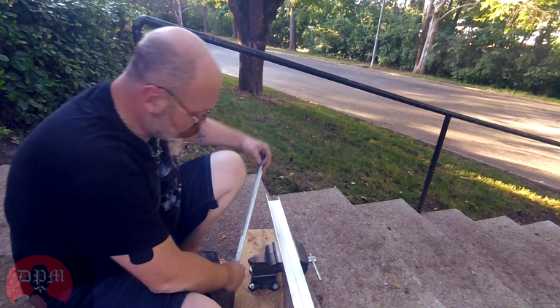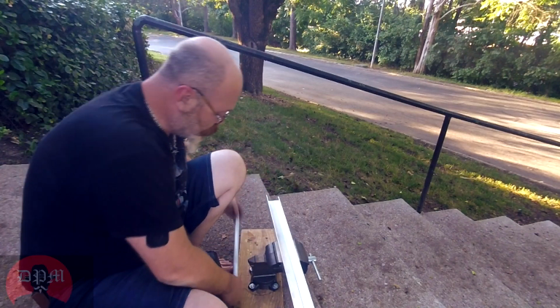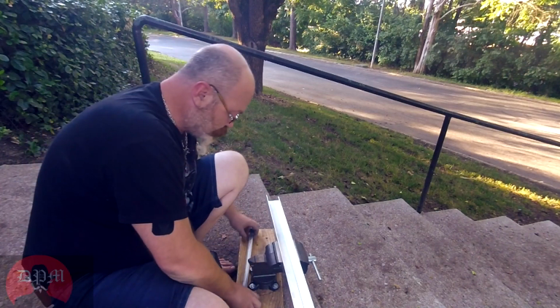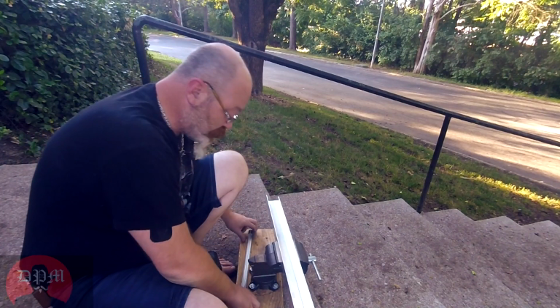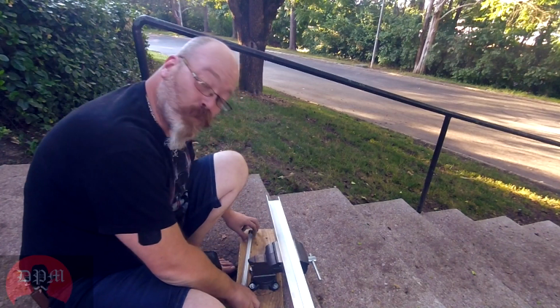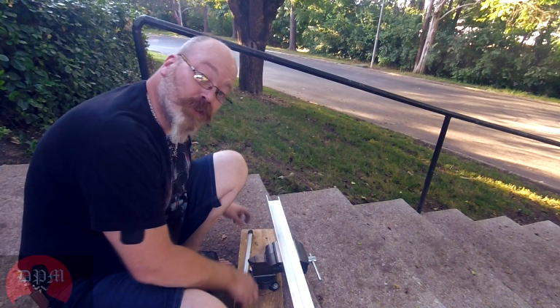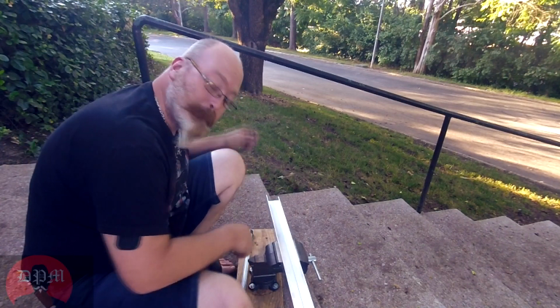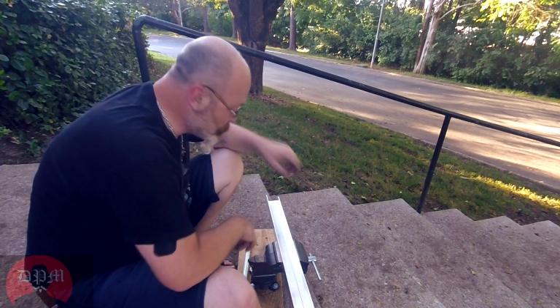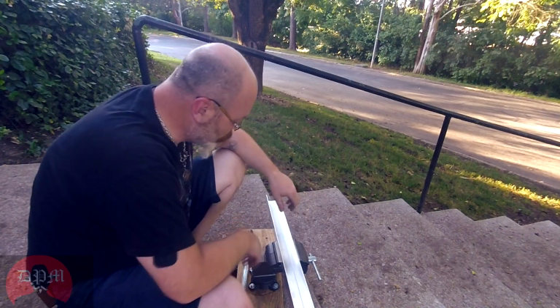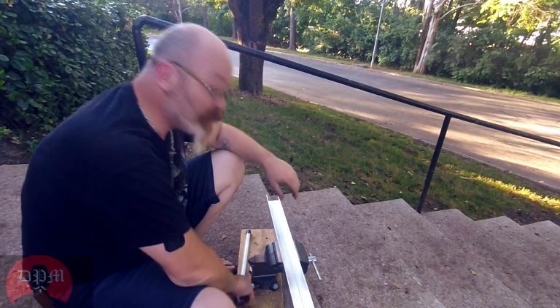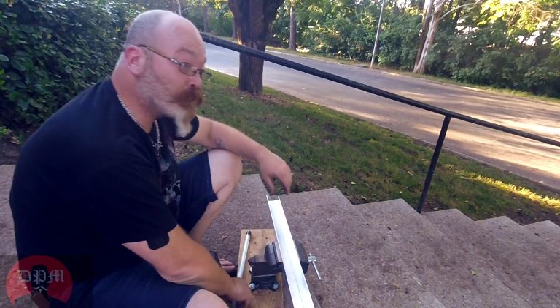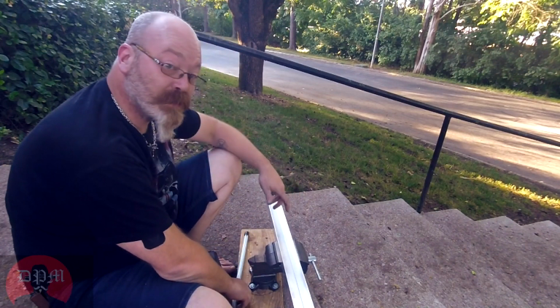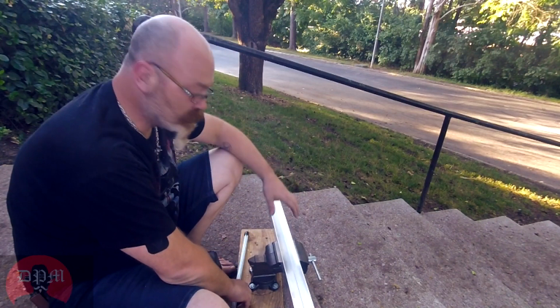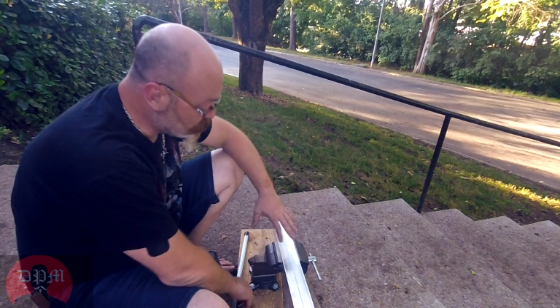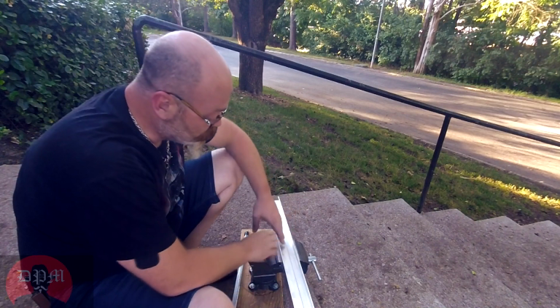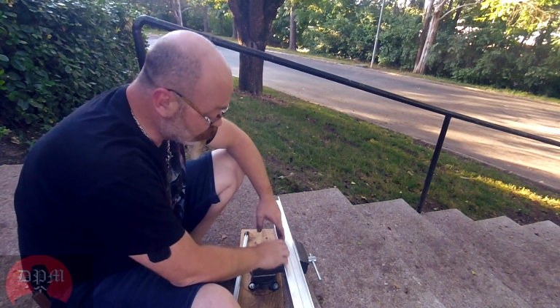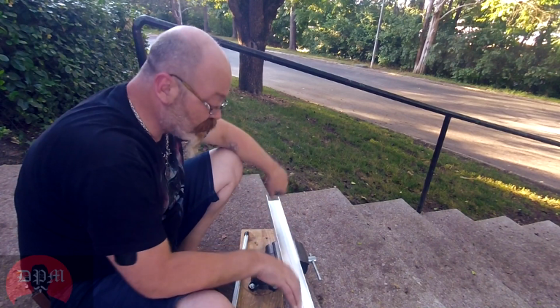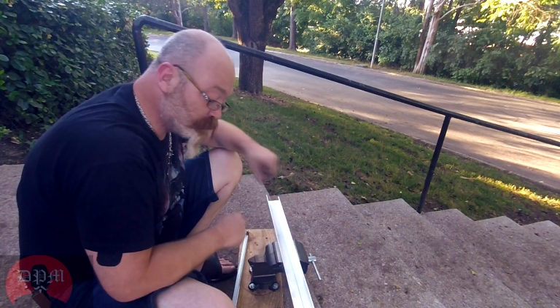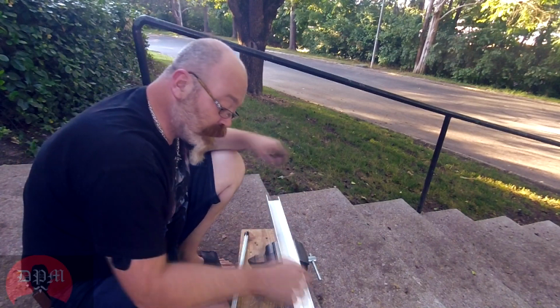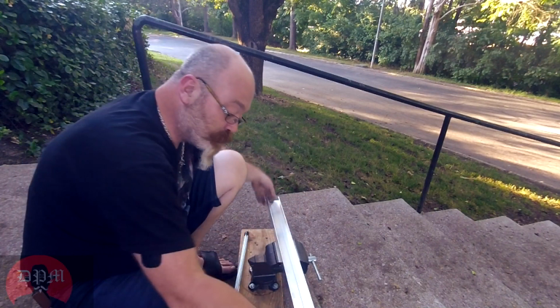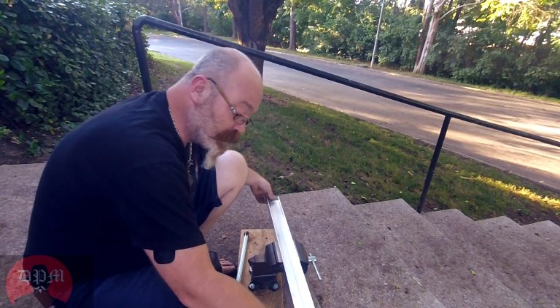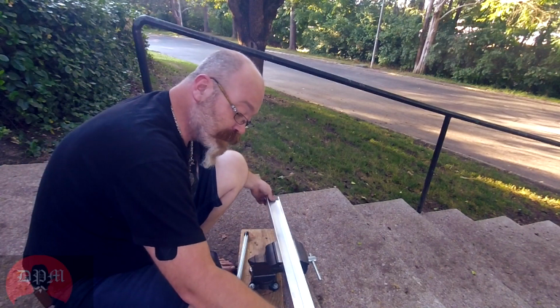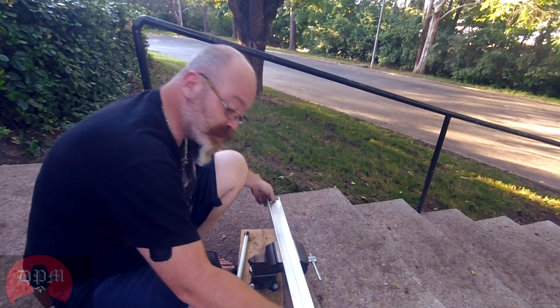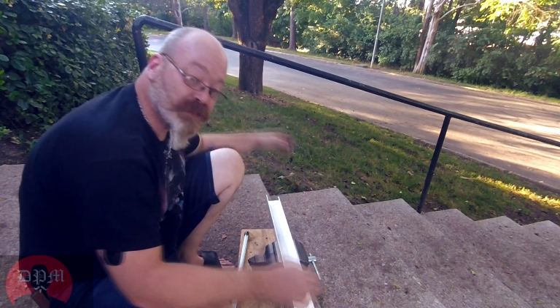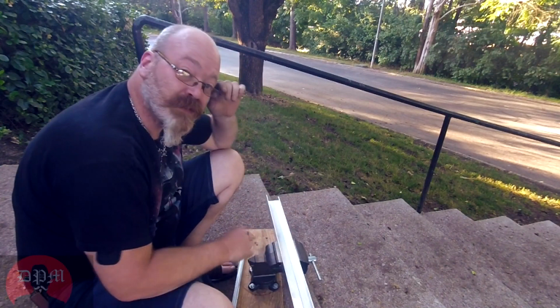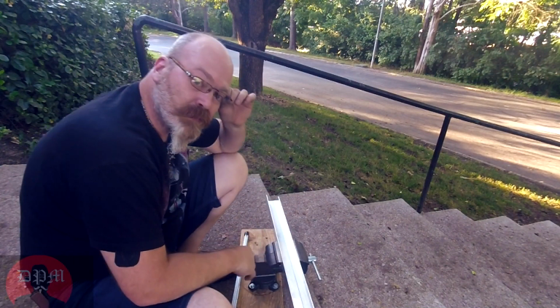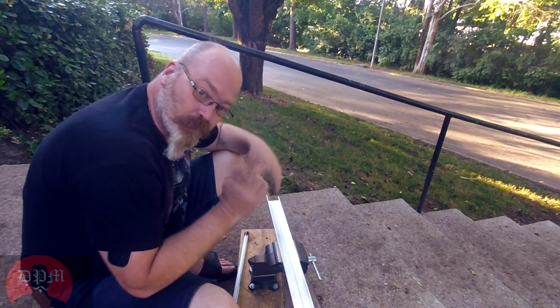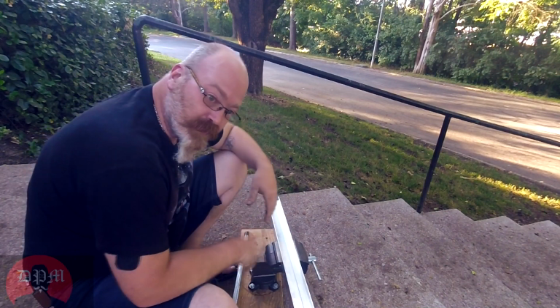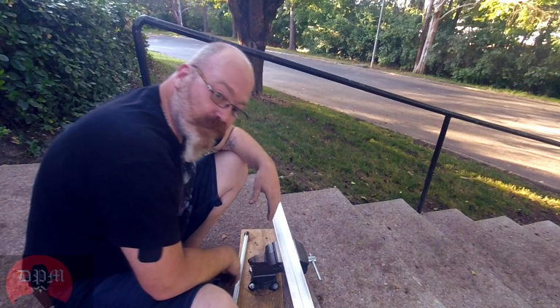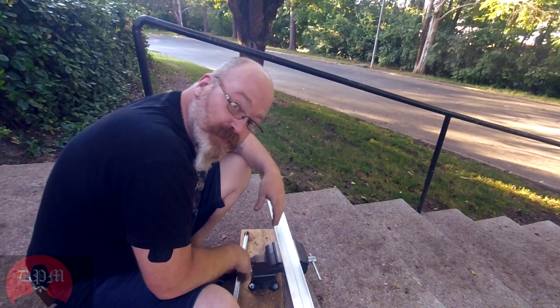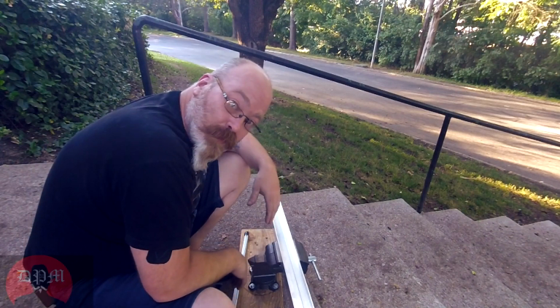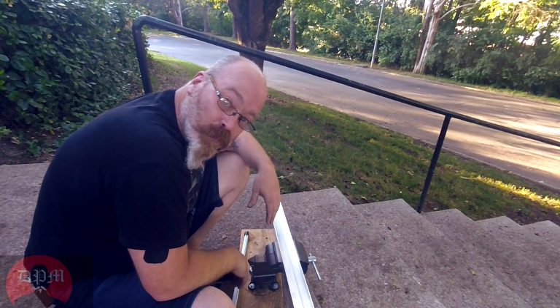I've got a torch, I've got the rods, I've got it all set up, and I've prepped and cleaned the surfaces. We're going to see if these brazing rods work.